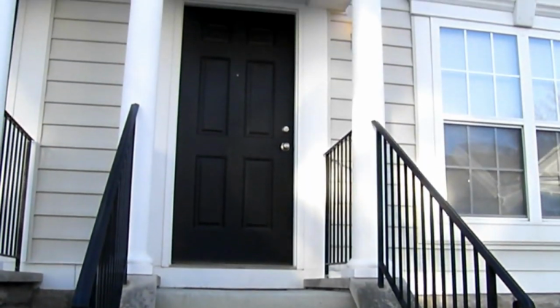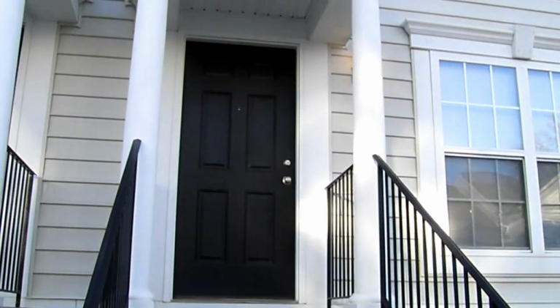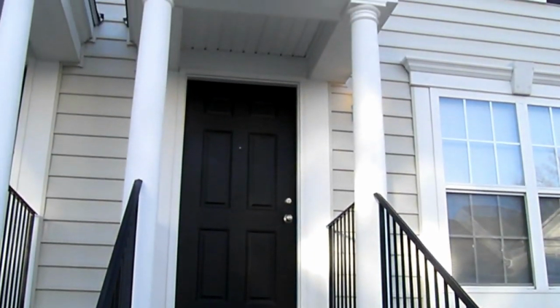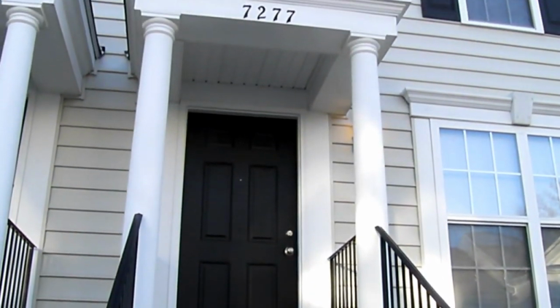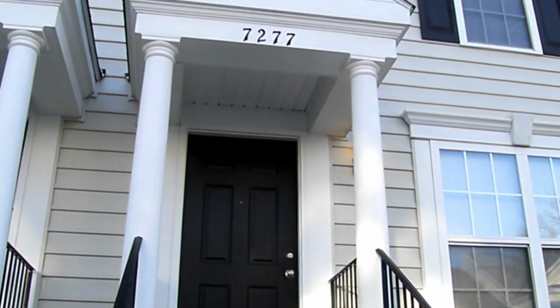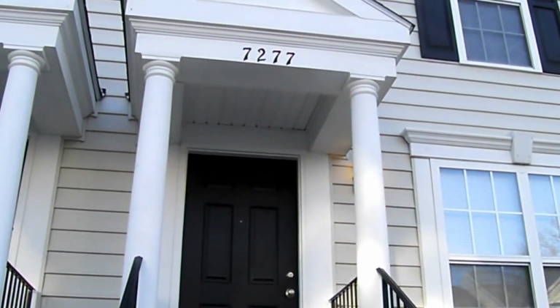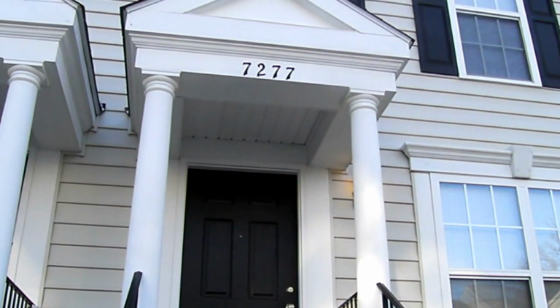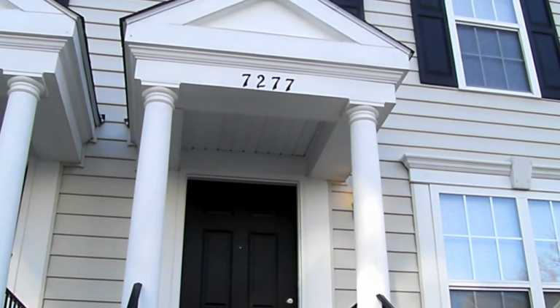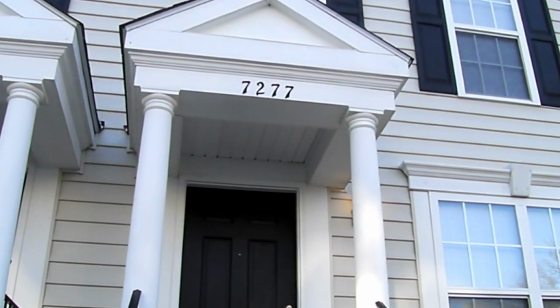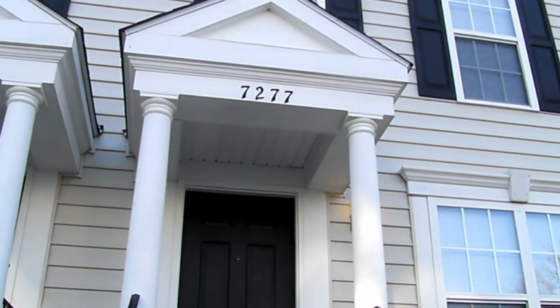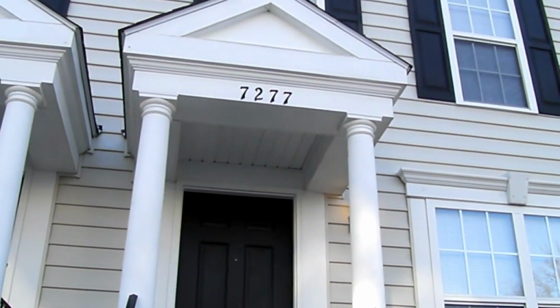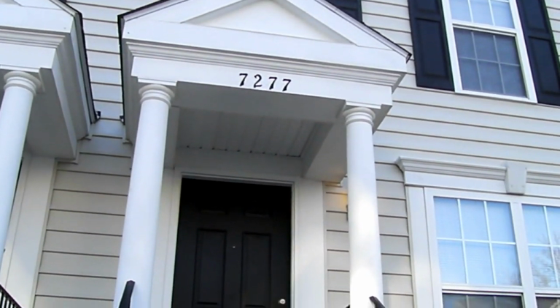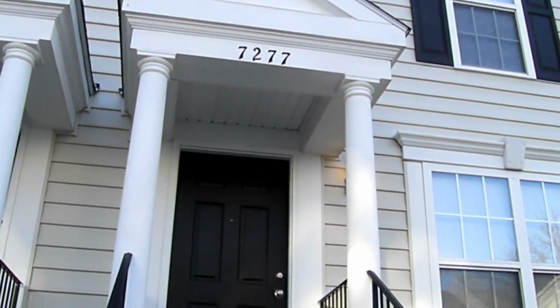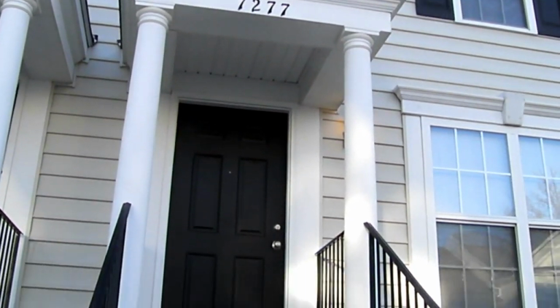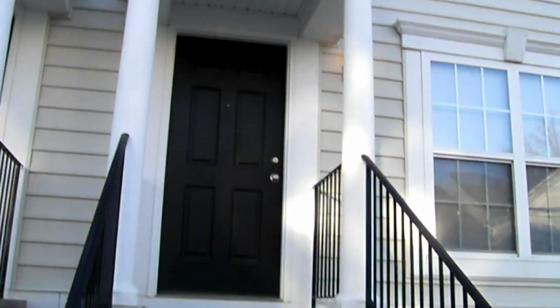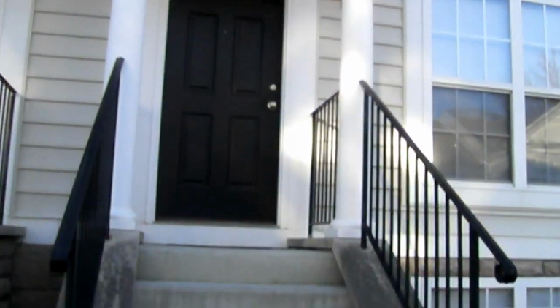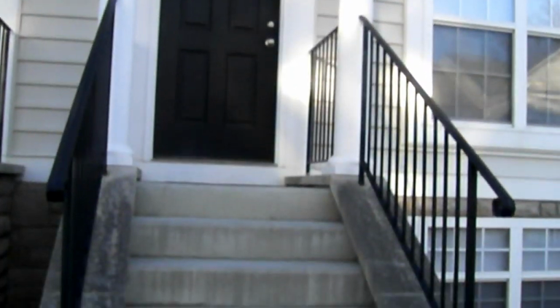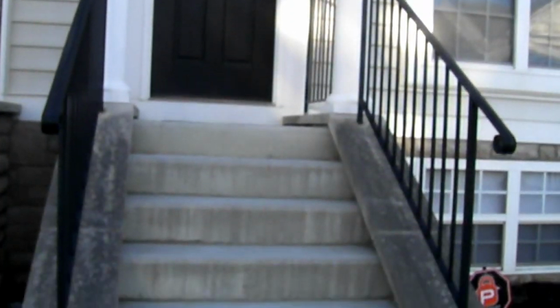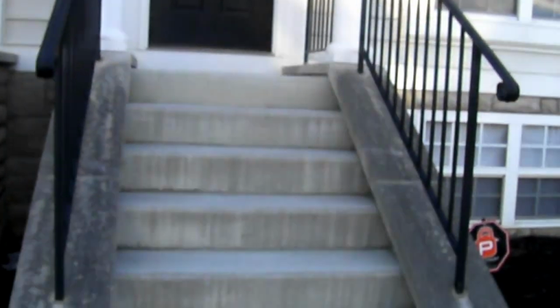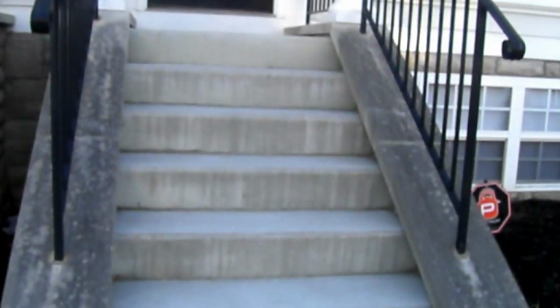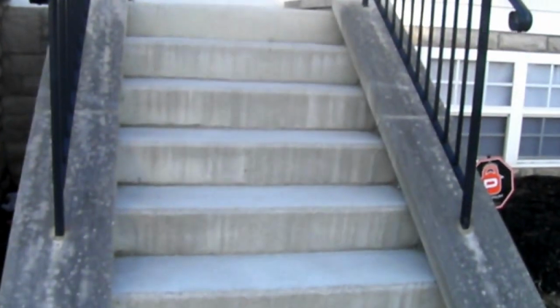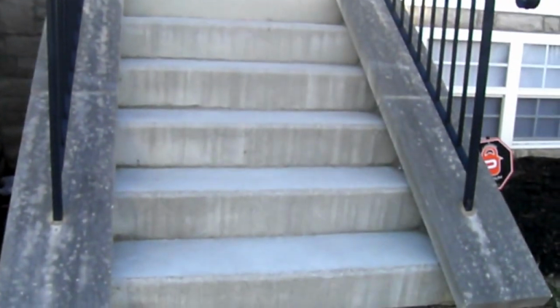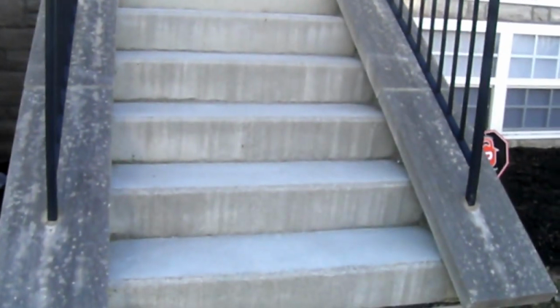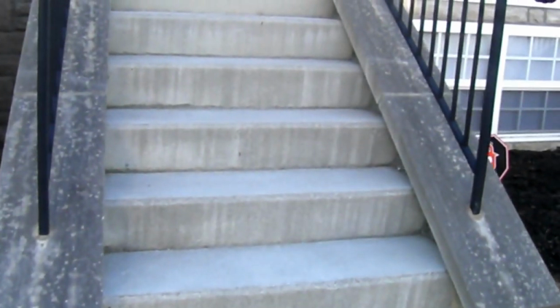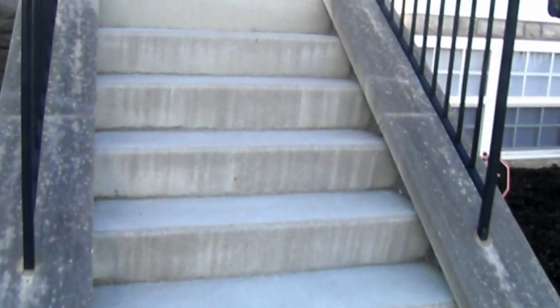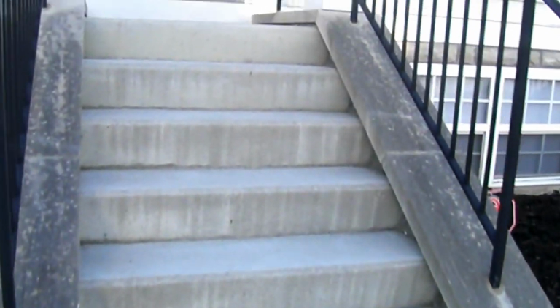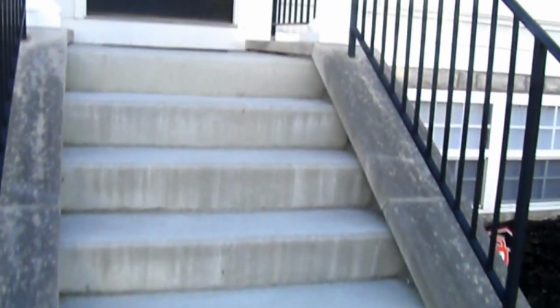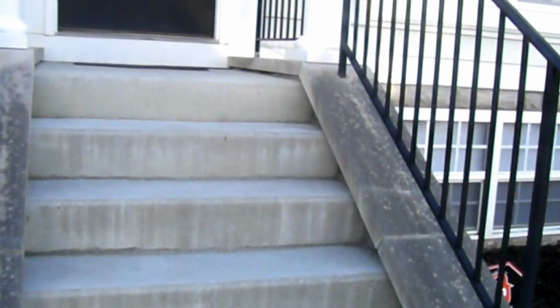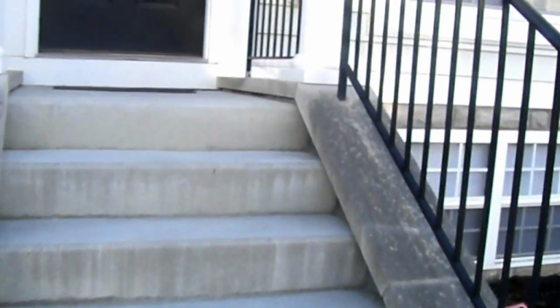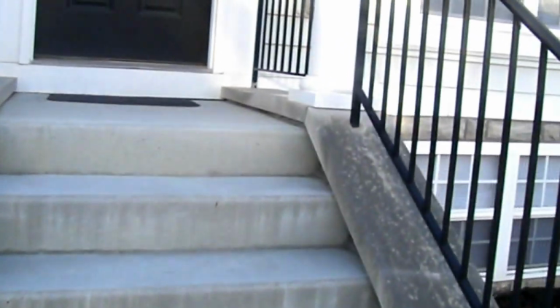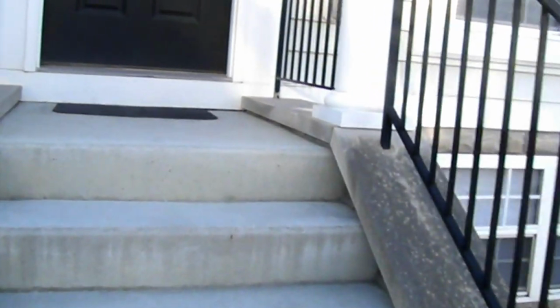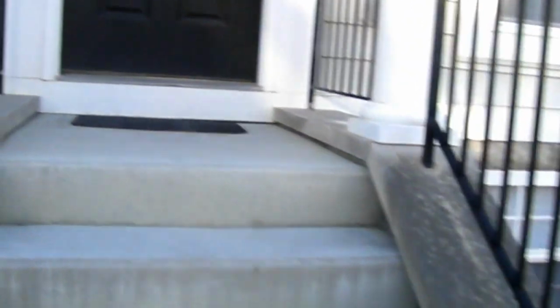Welcome to 7277 Billy Goat Drive, a condo in the New Albany area.